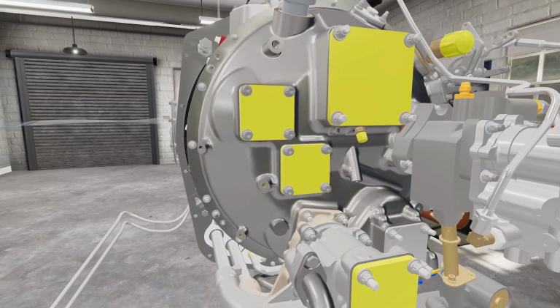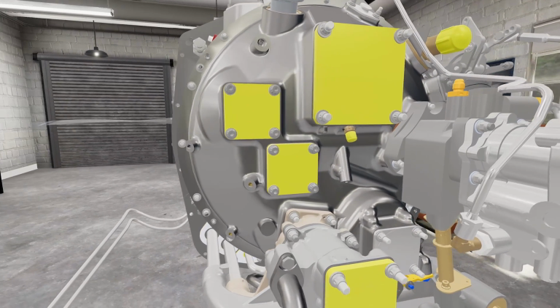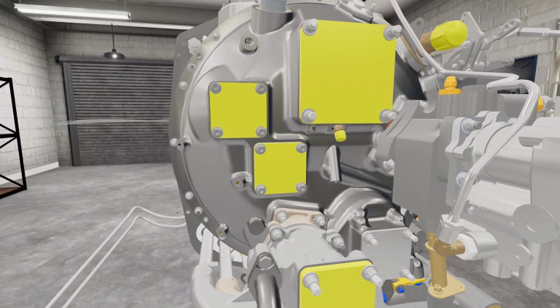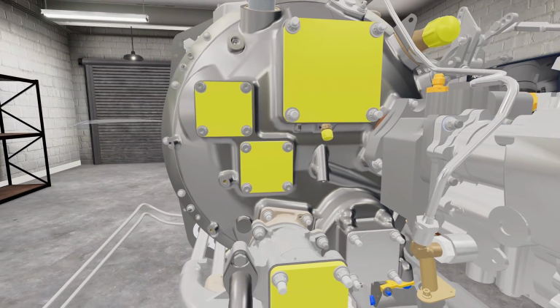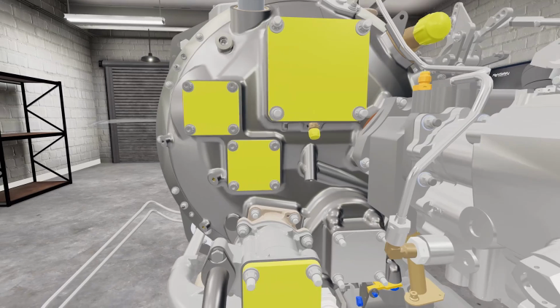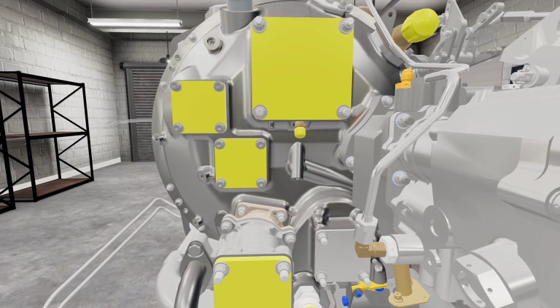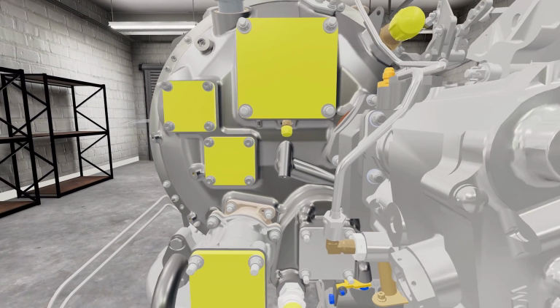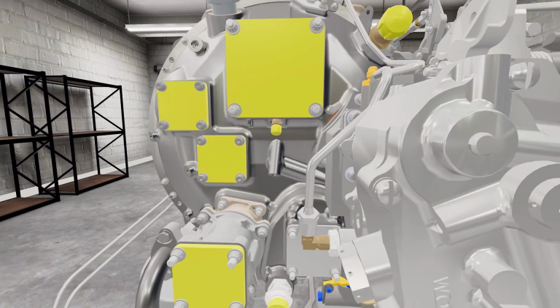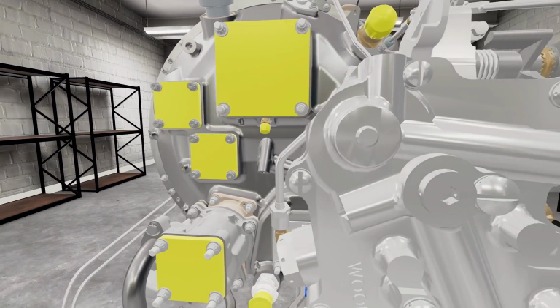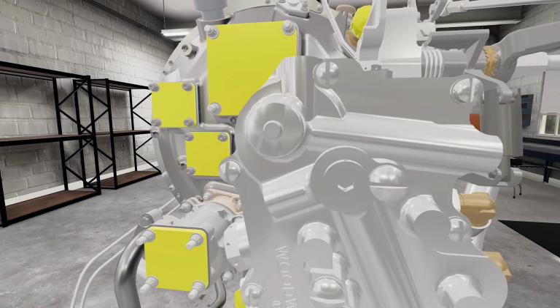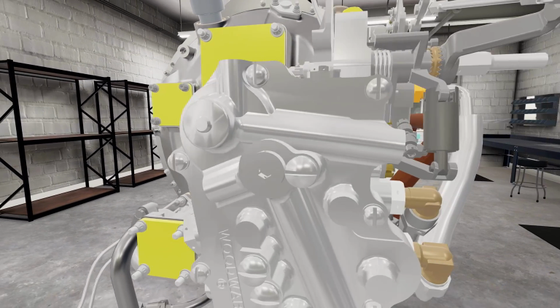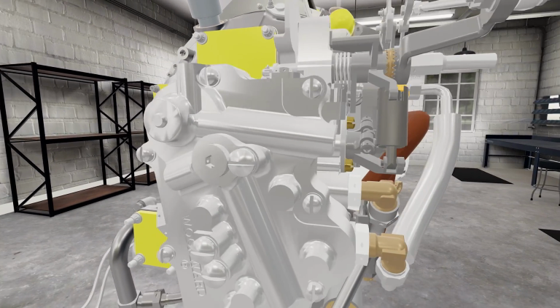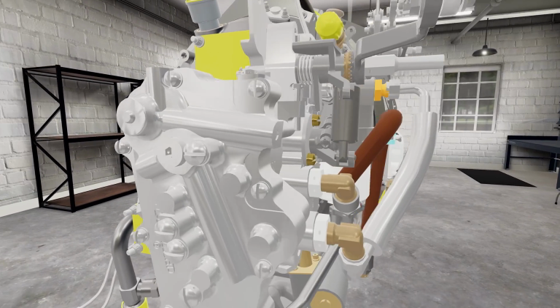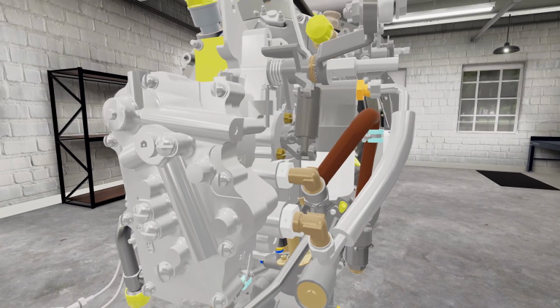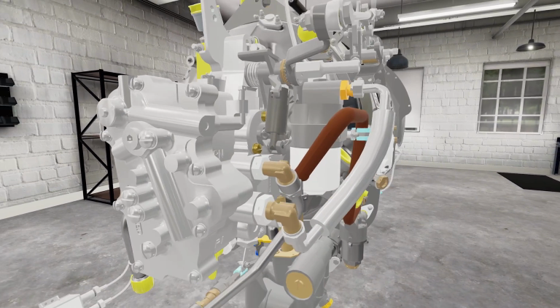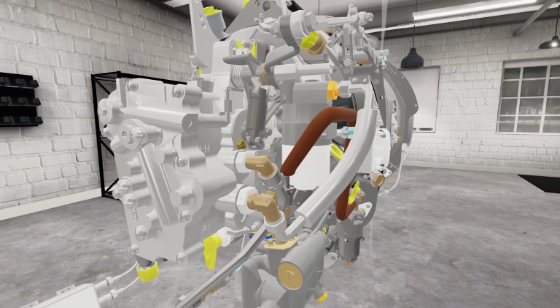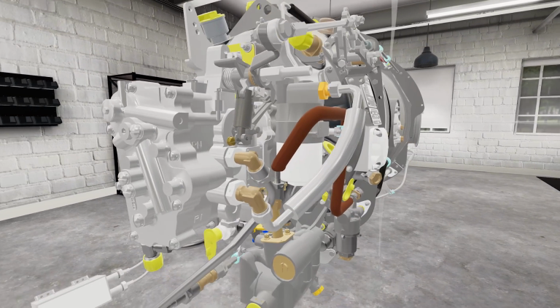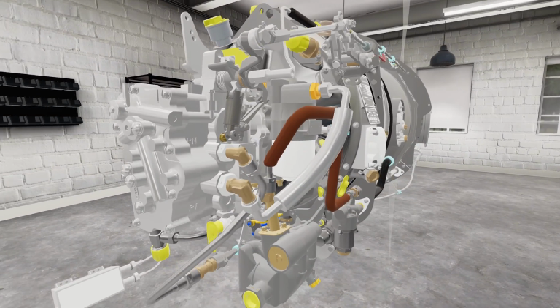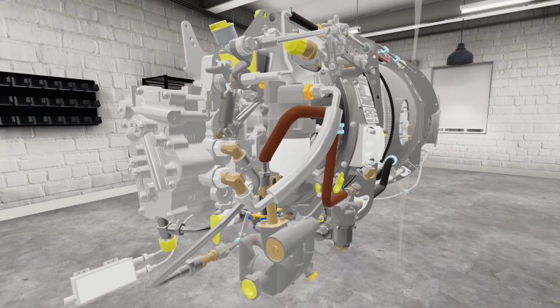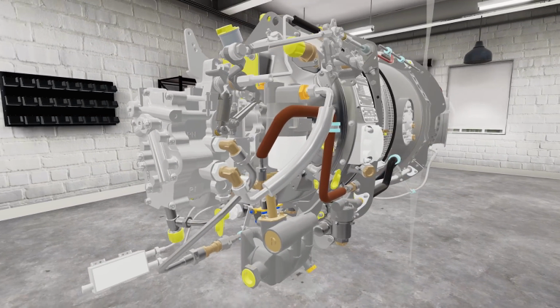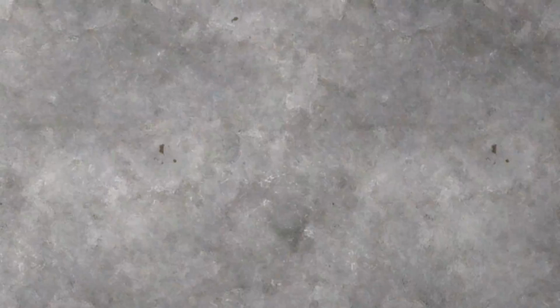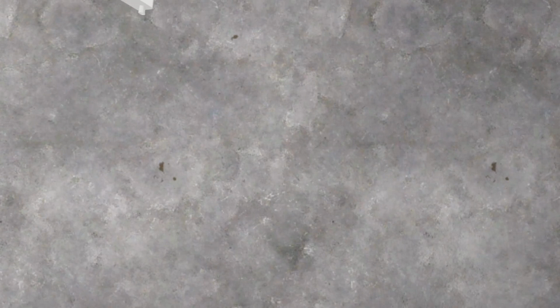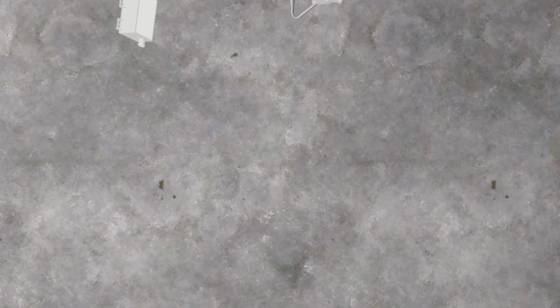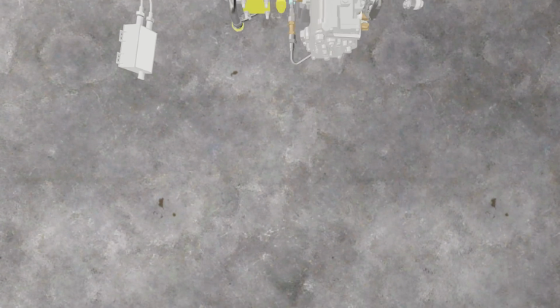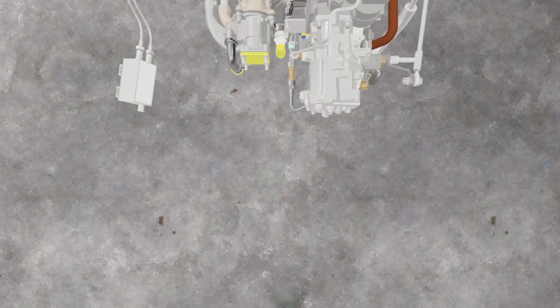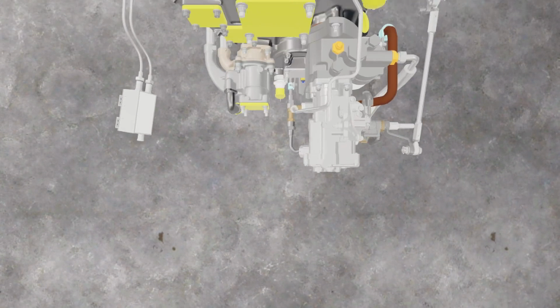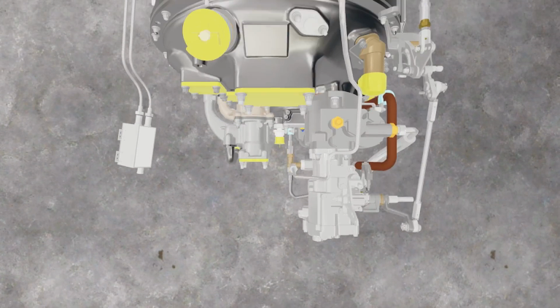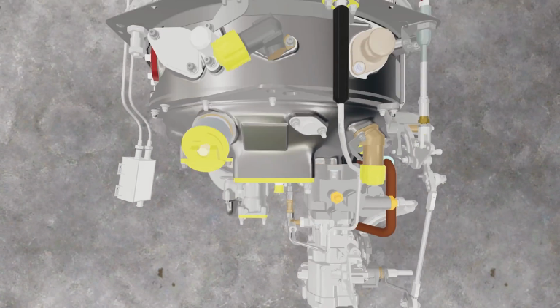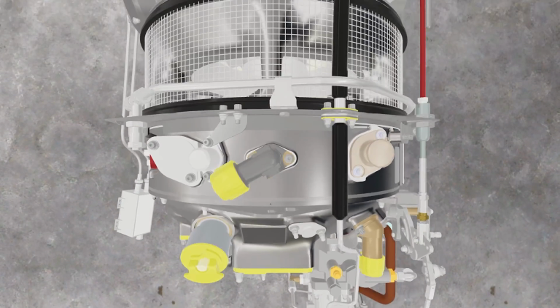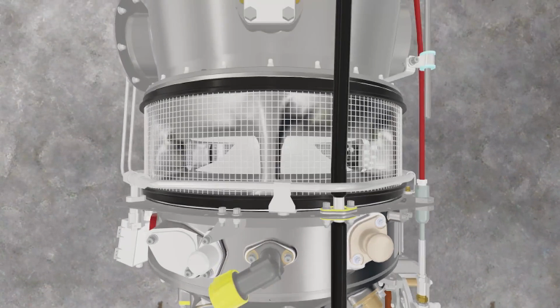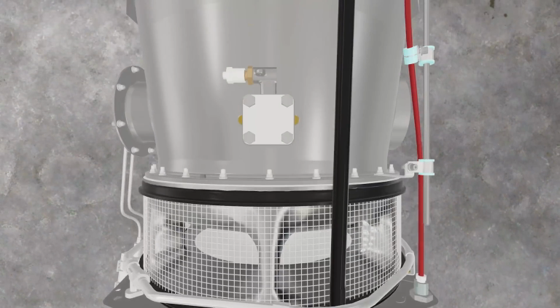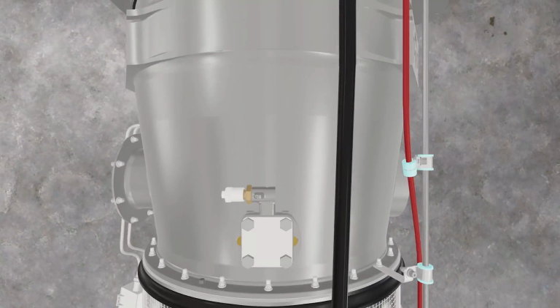All of these features can meet regulatory requirements. The VR training recently received EASA approval for the practical training portion of one of FlightSafety's PT6 engine training courses.